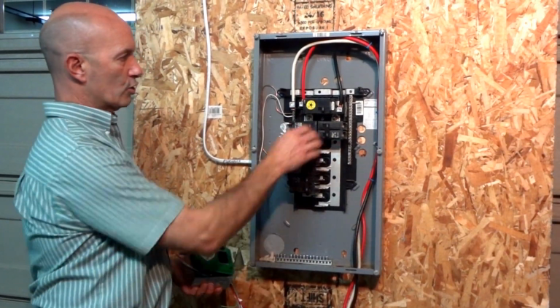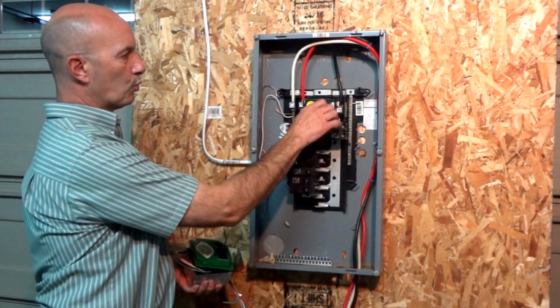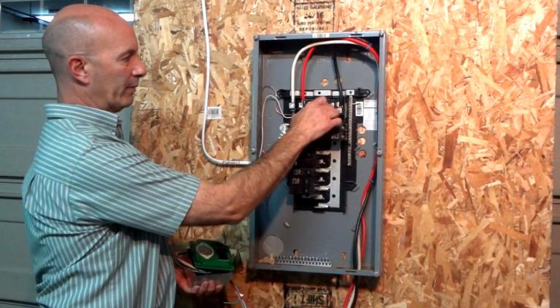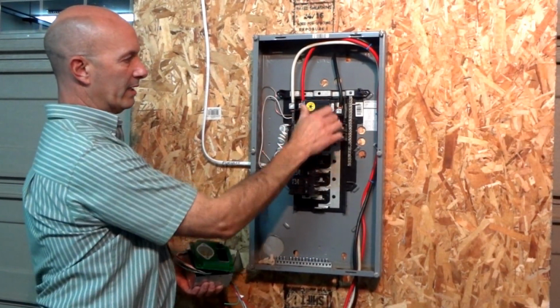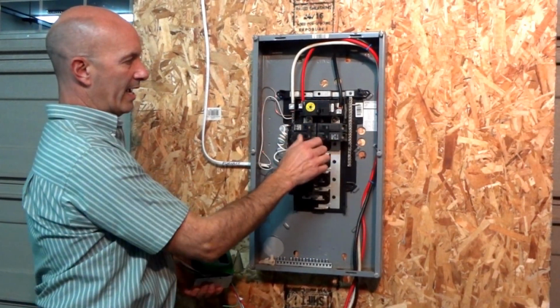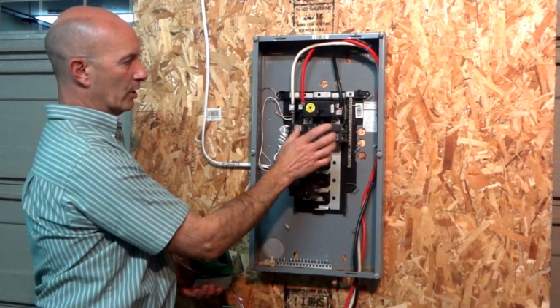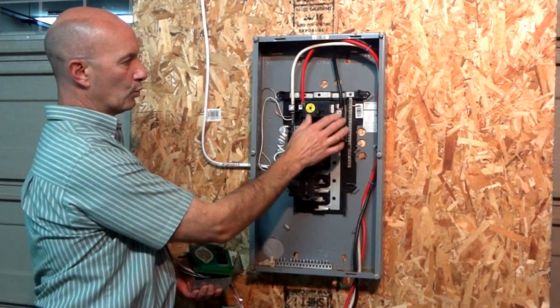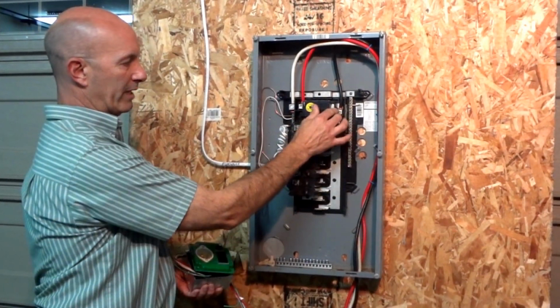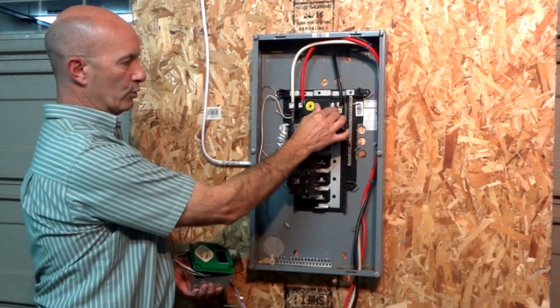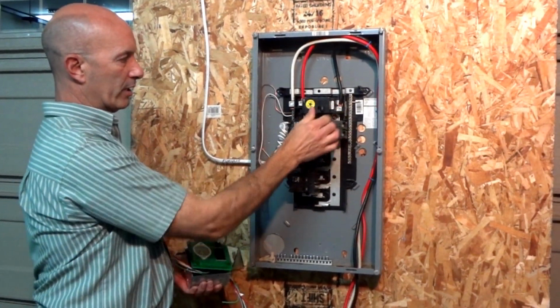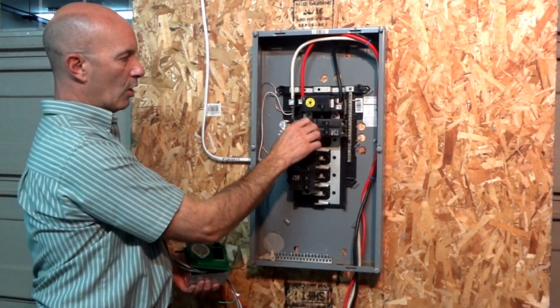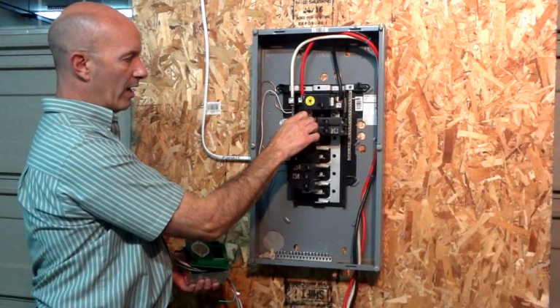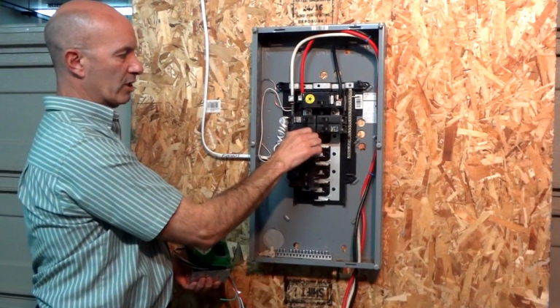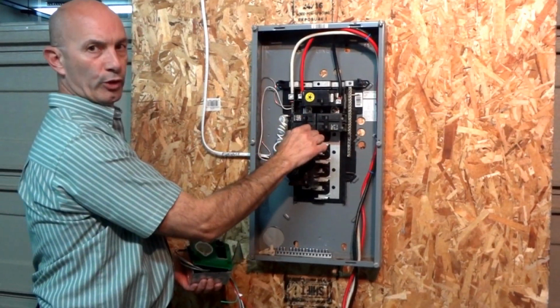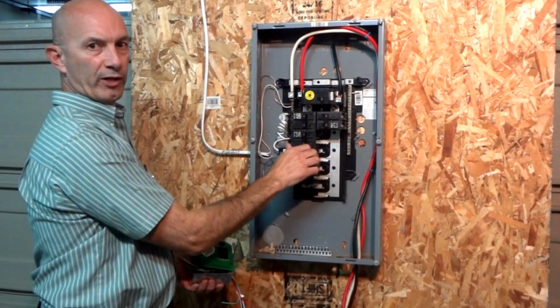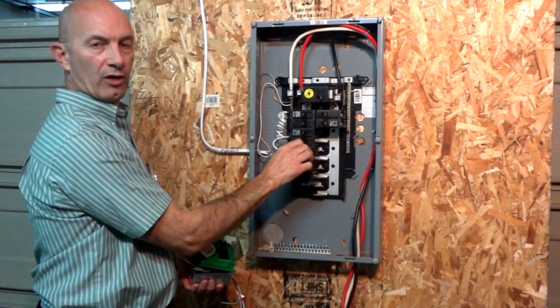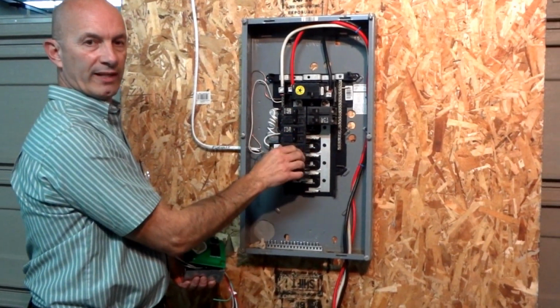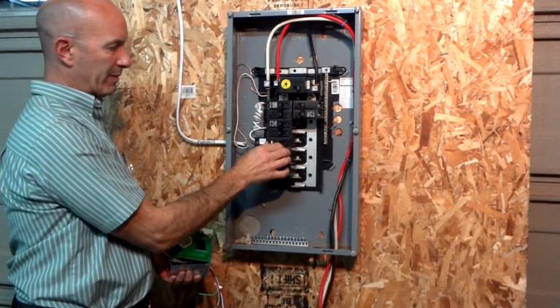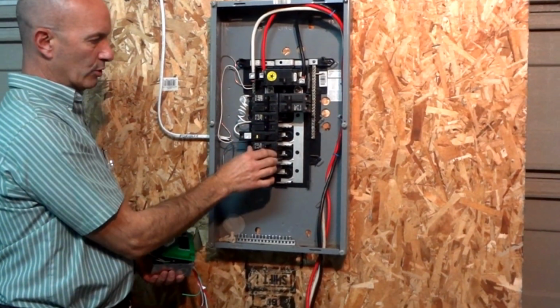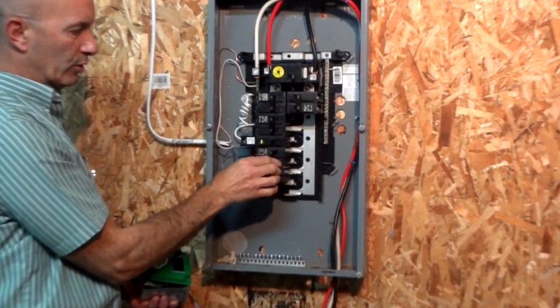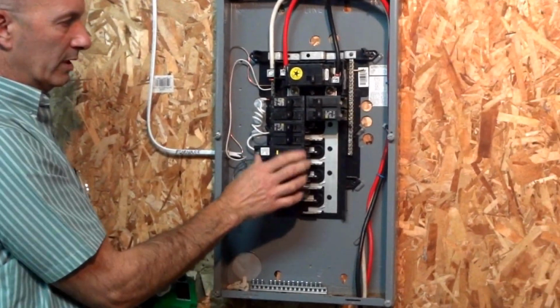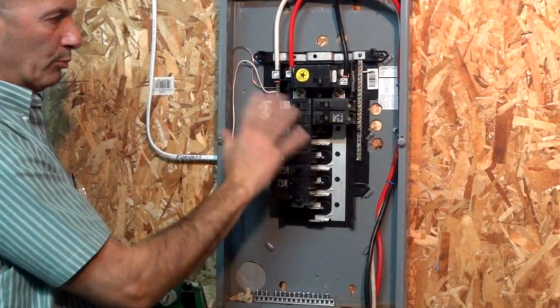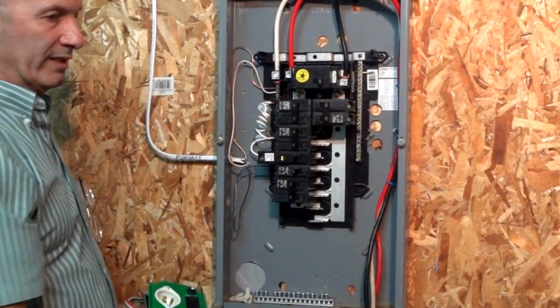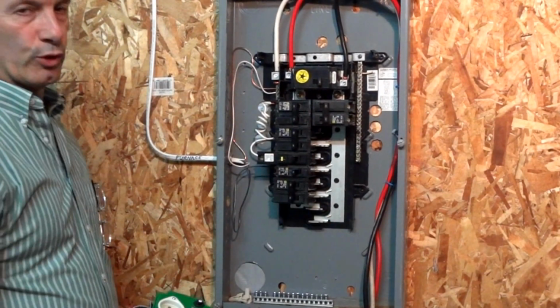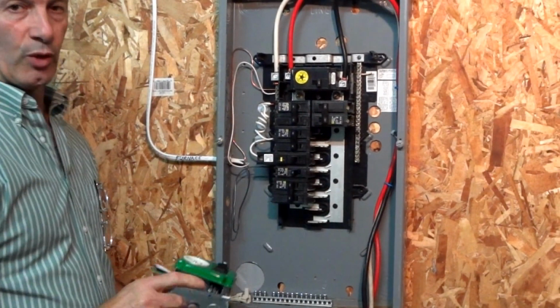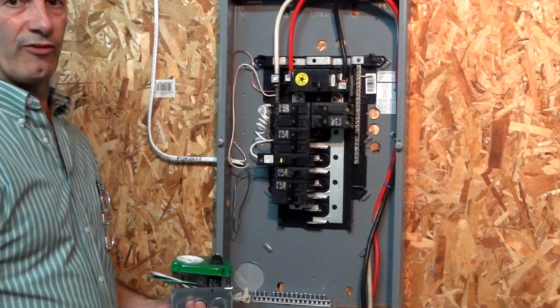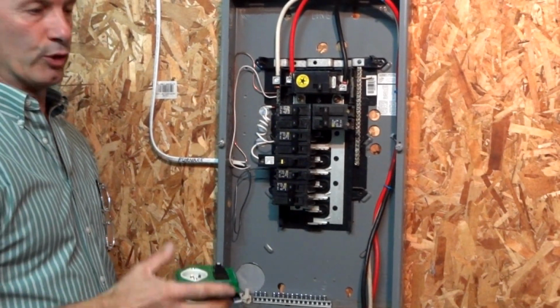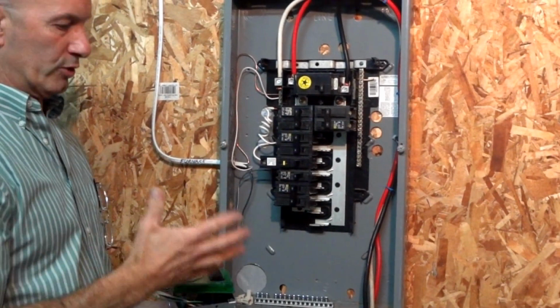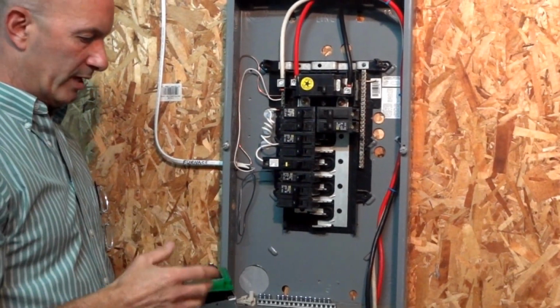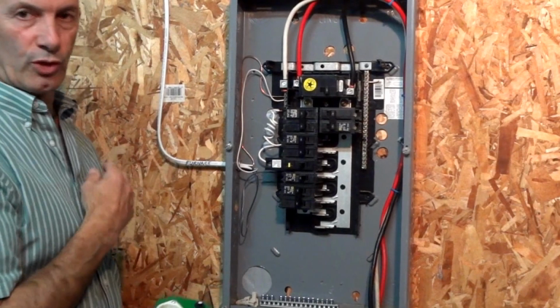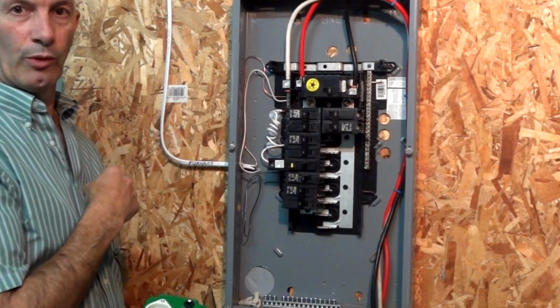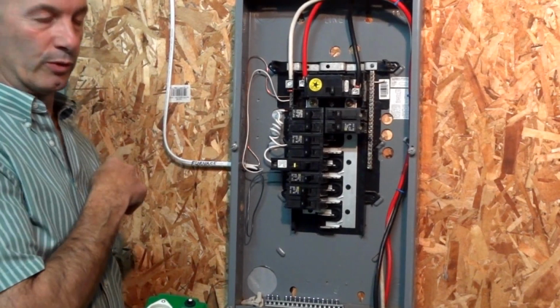You'd want to come in and make sure you shut every single one of your breakers off. That's the best thing you can do. You should be completely dead, you should be qualified, and you should understand what we're doing.